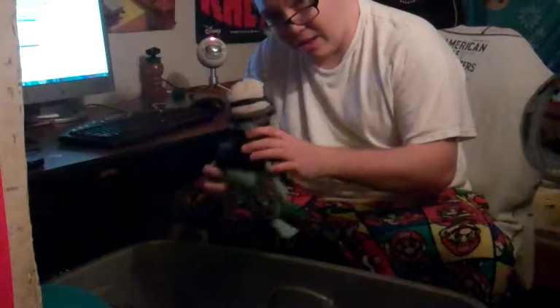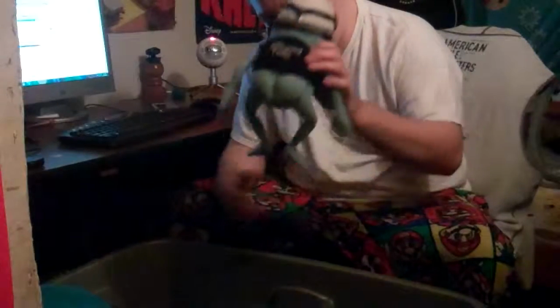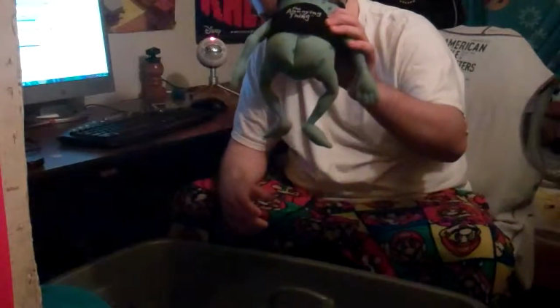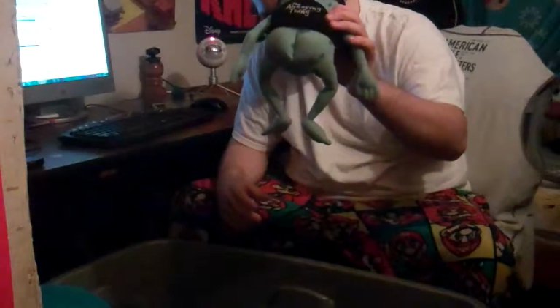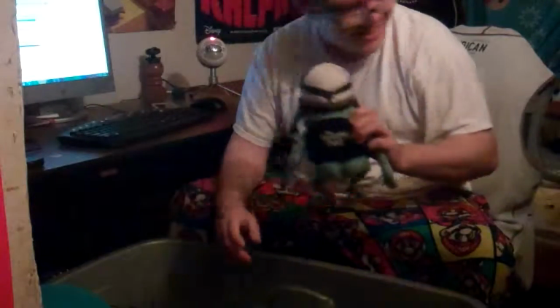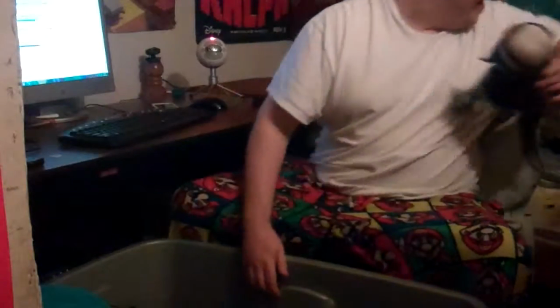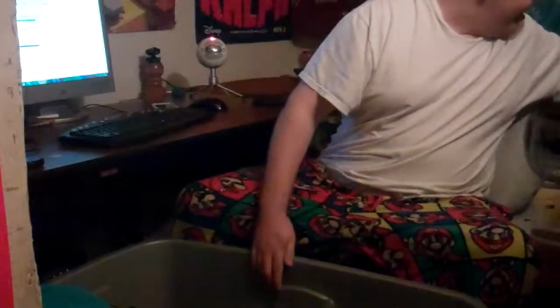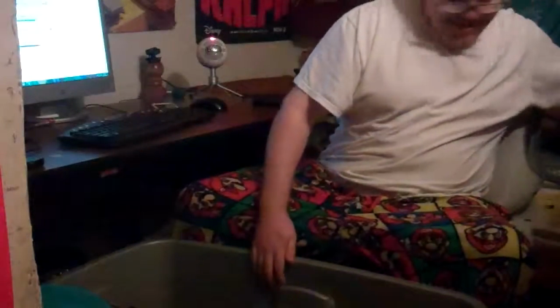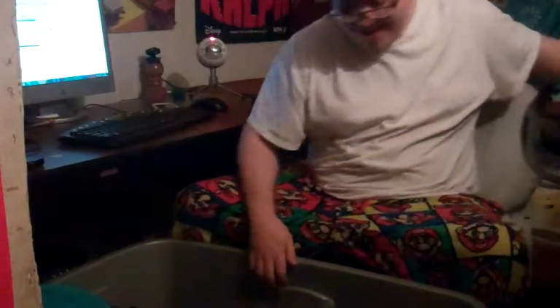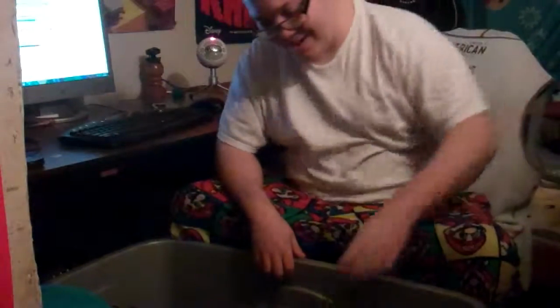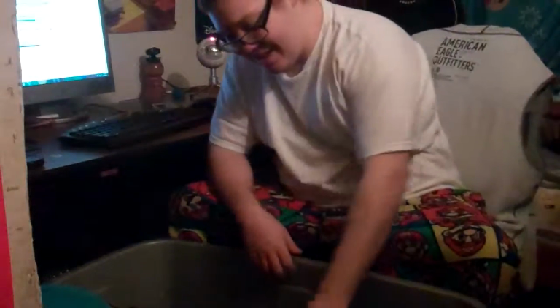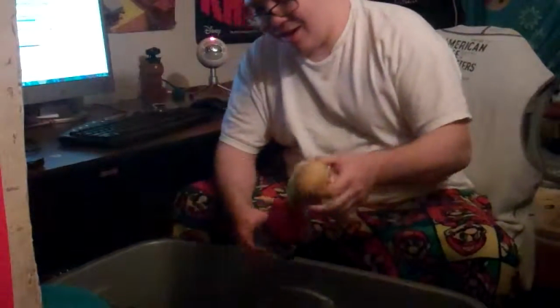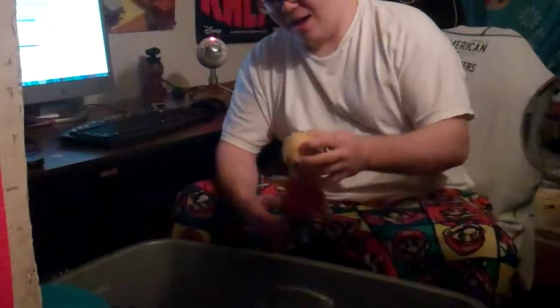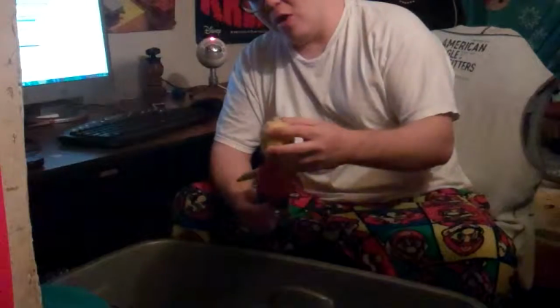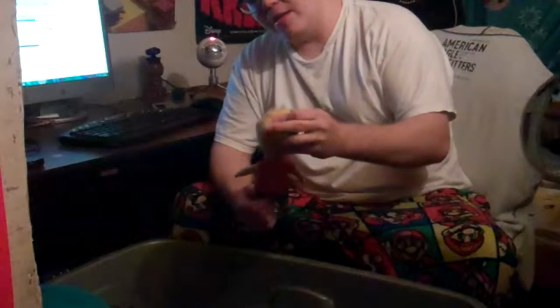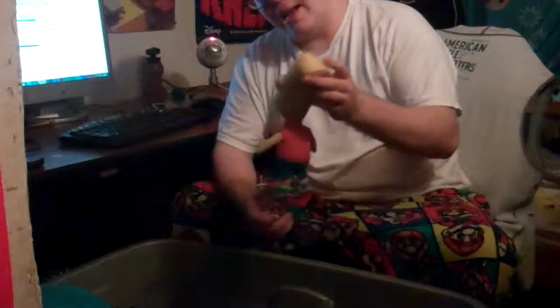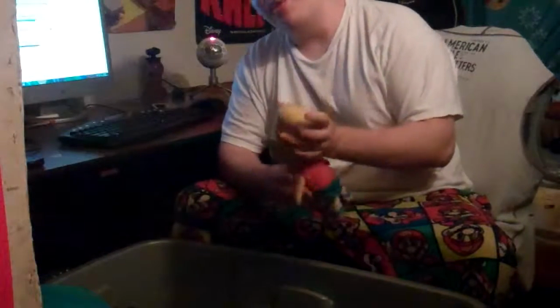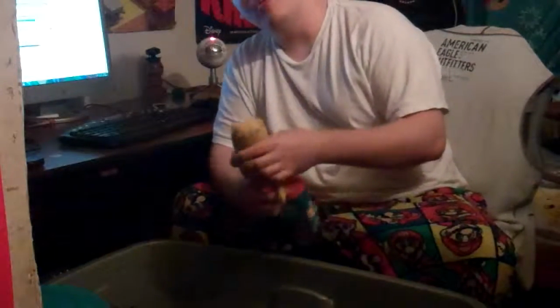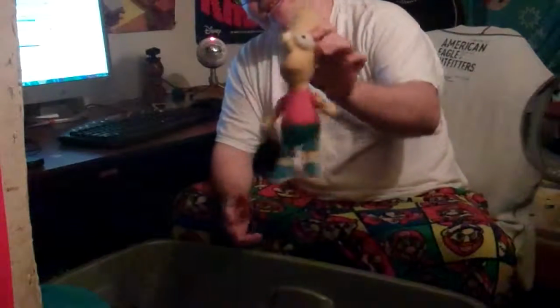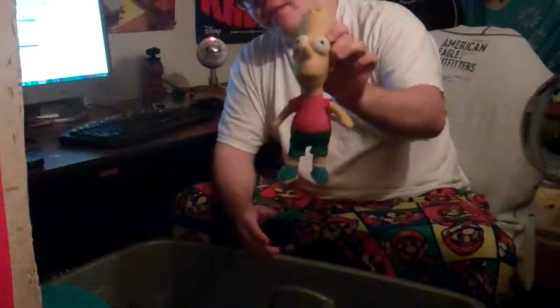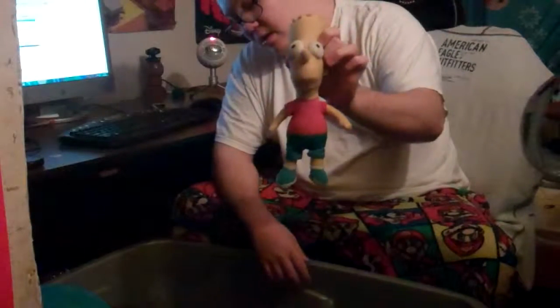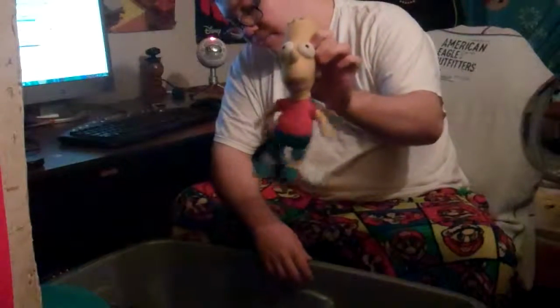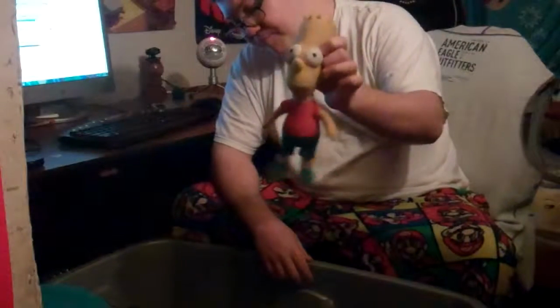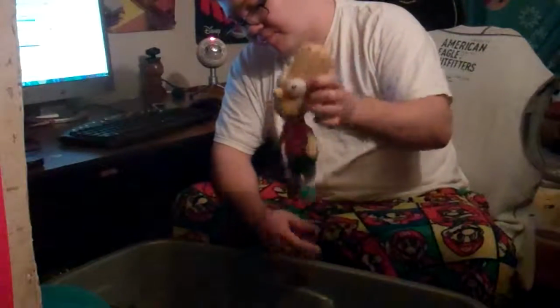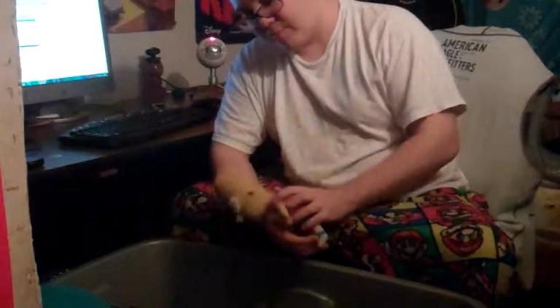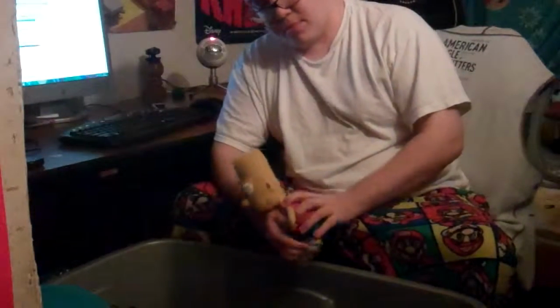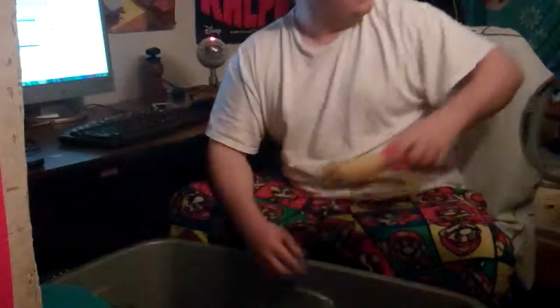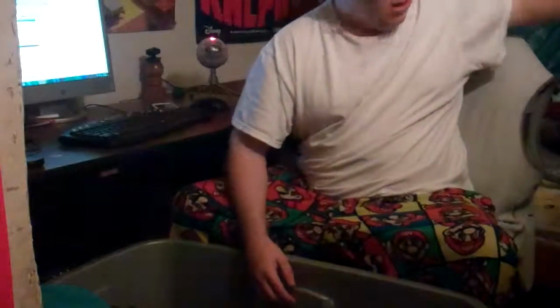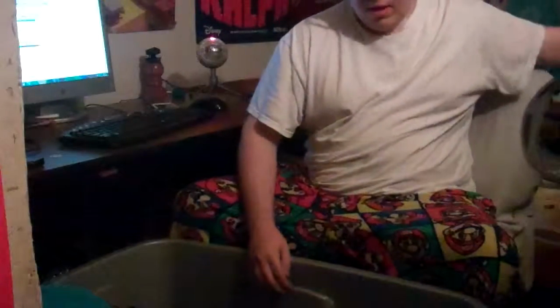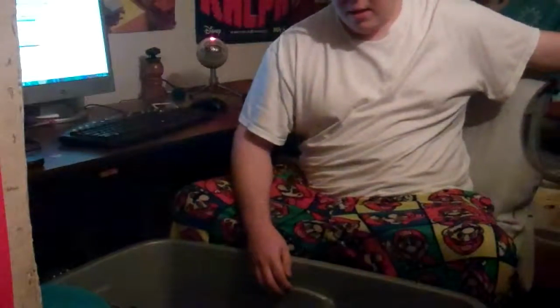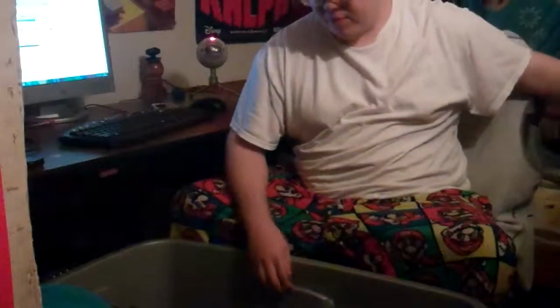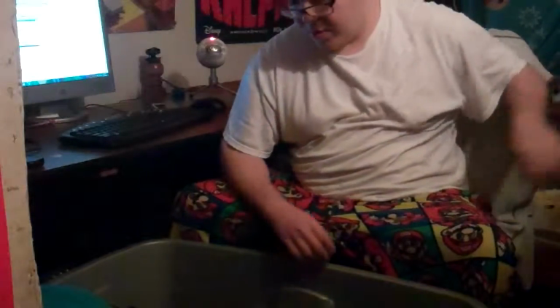Bart Simpson stuffed animal that I won from a claw machine at the E-Town Fair.